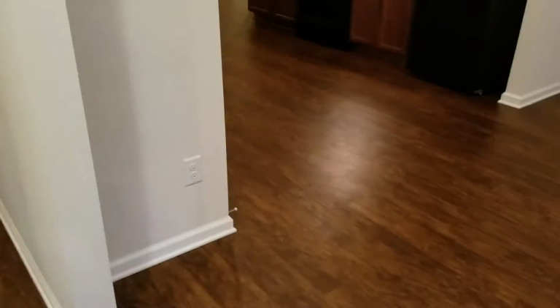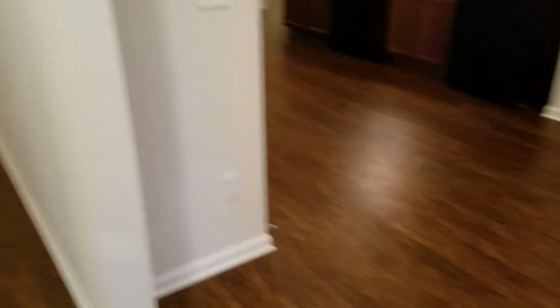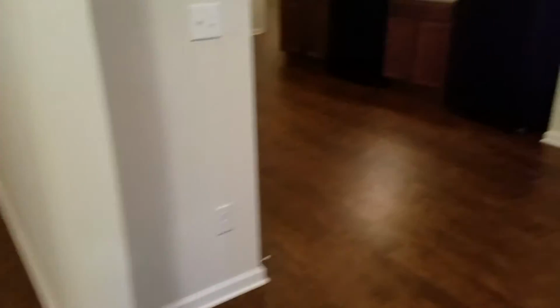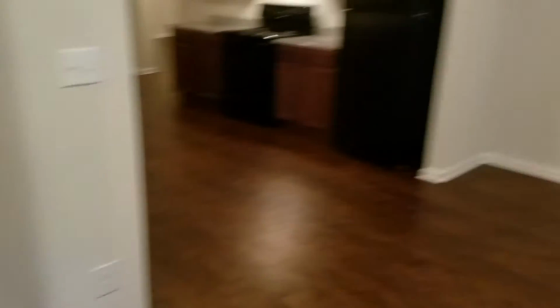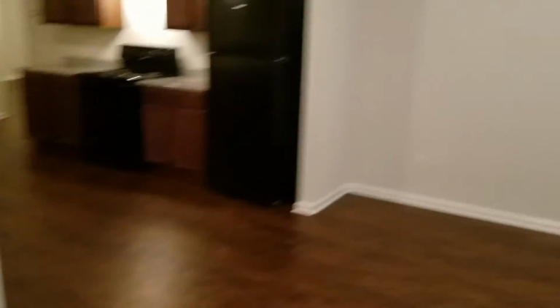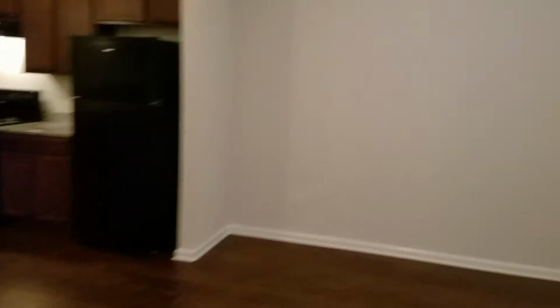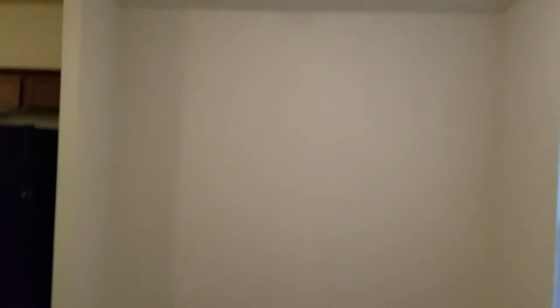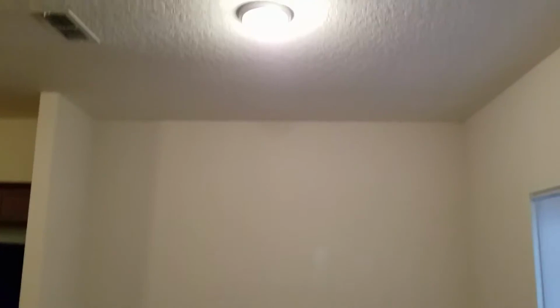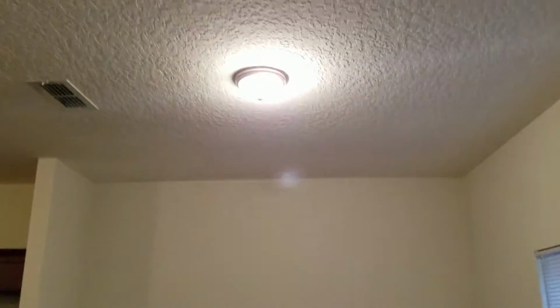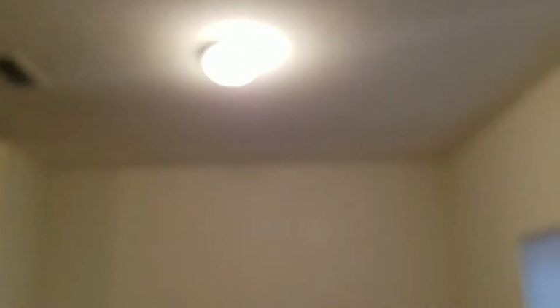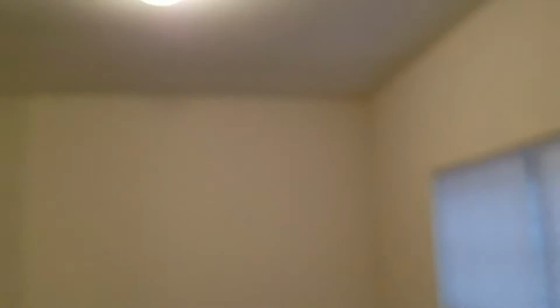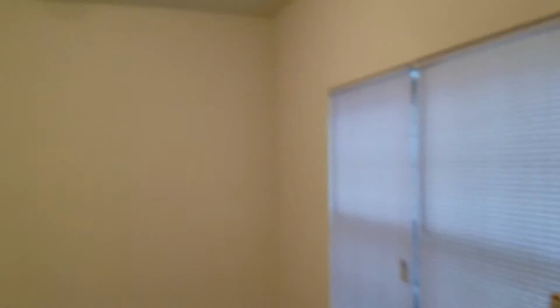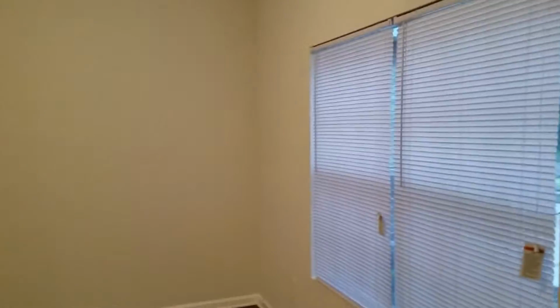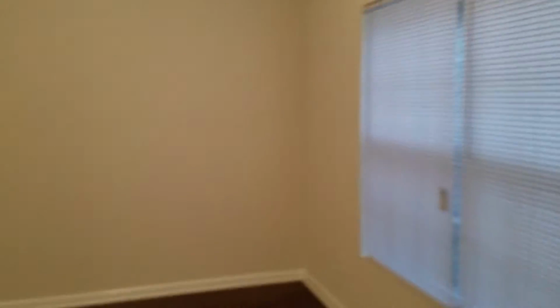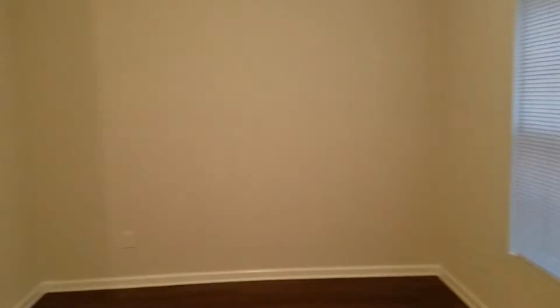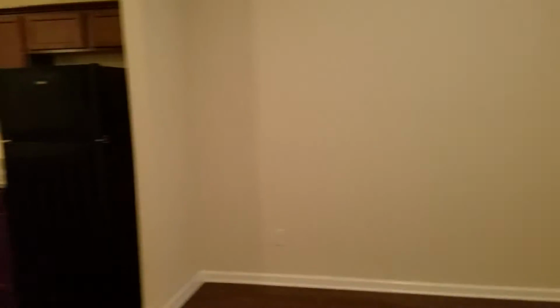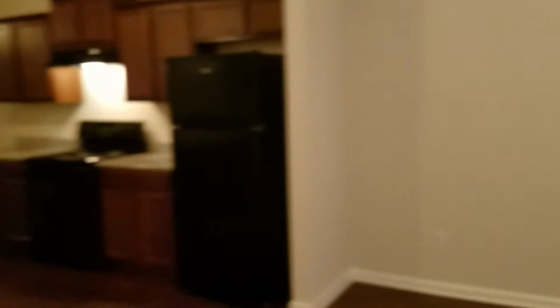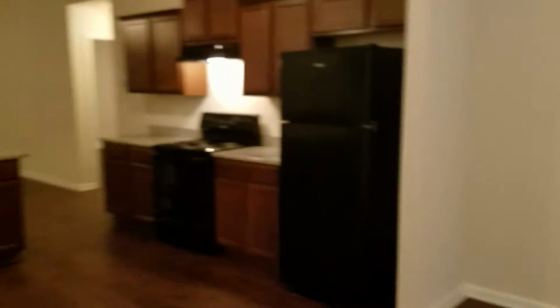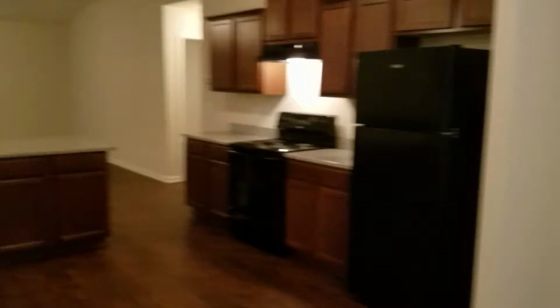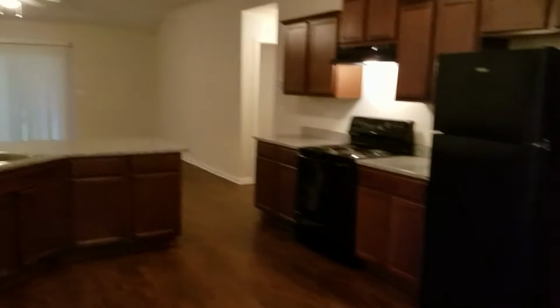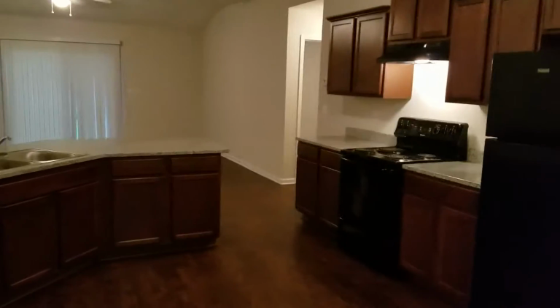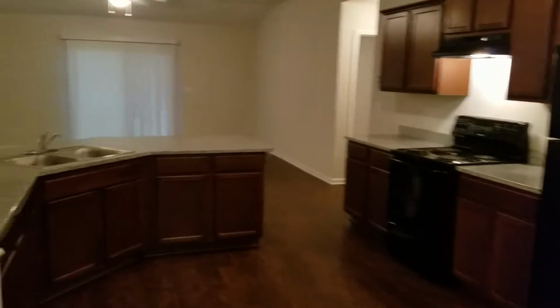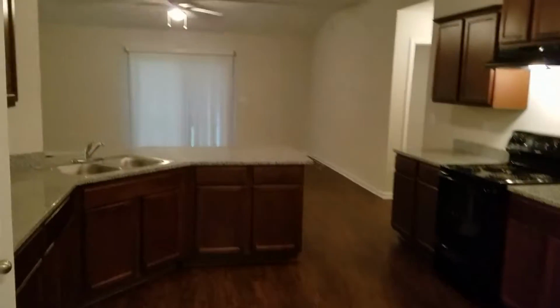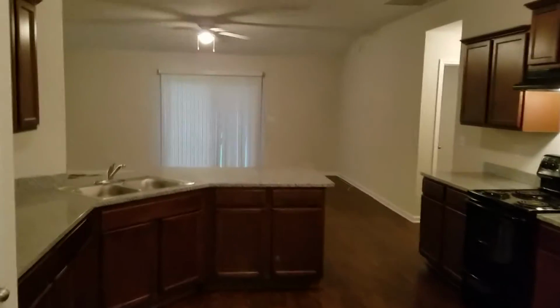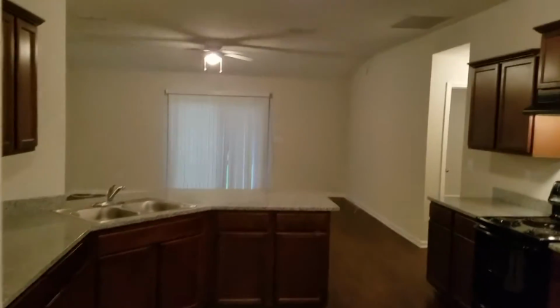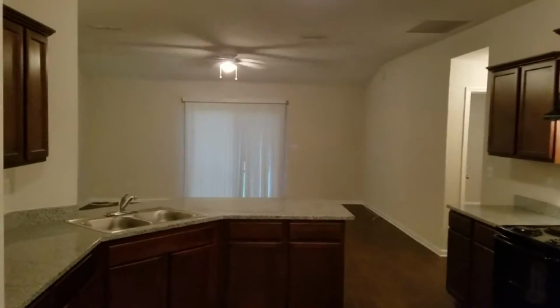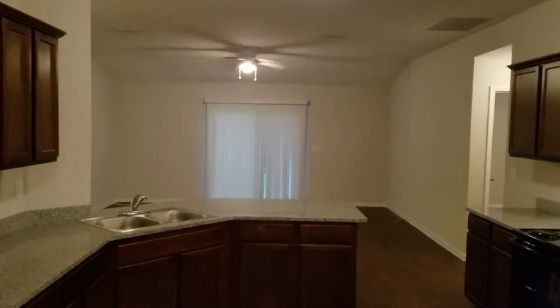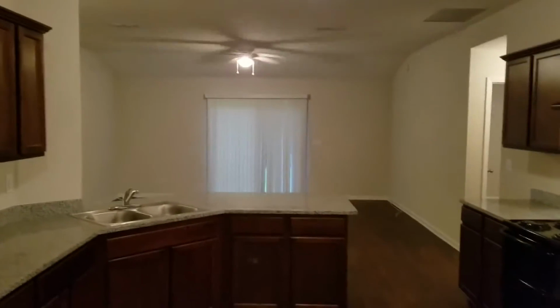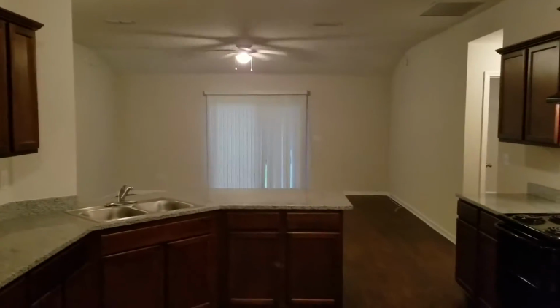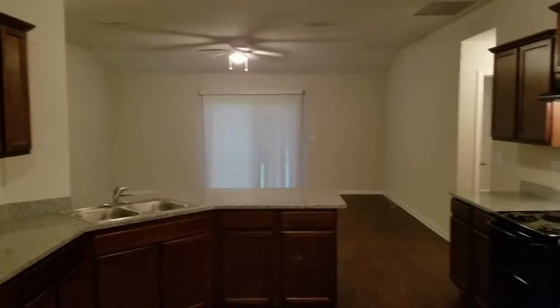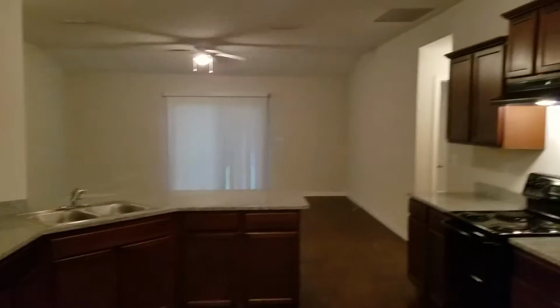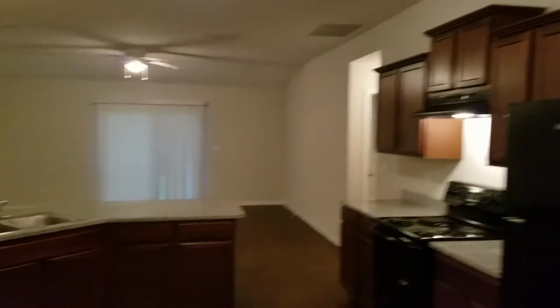As you walk inside, there's a dining room on your right-hand side. It's got nice high ceilings and it also overlooks the kitchen and into the living room in the back. It's got rear sliding doors.